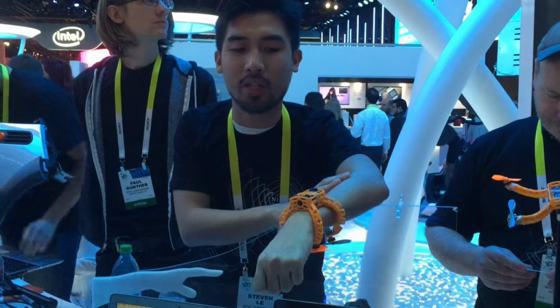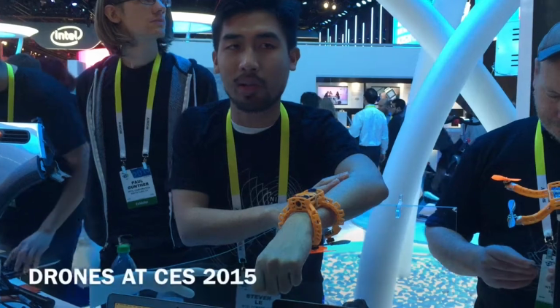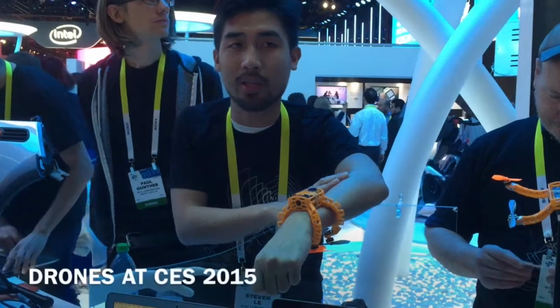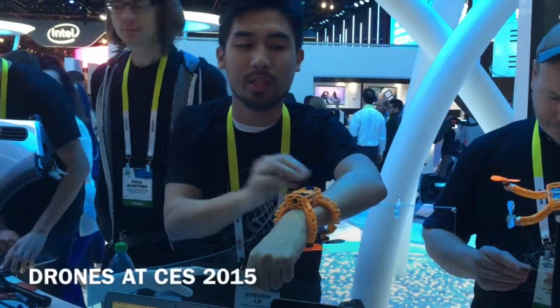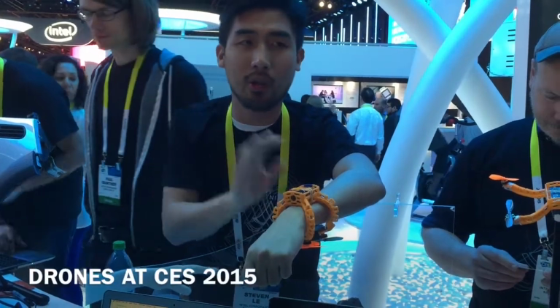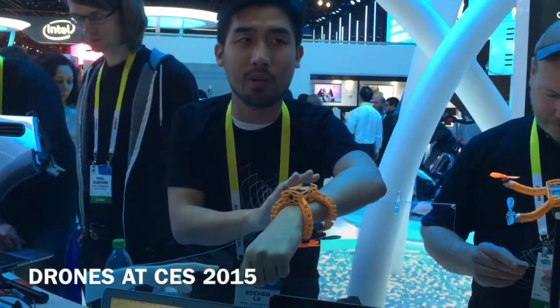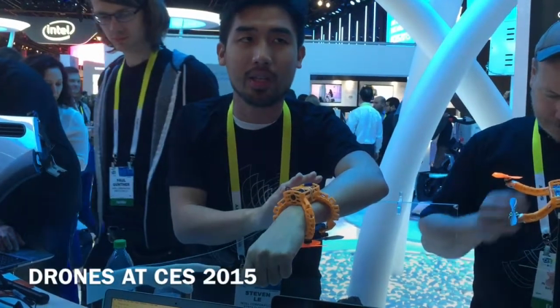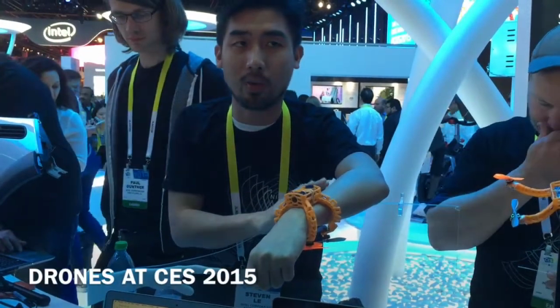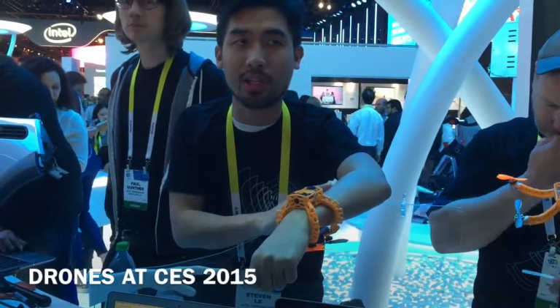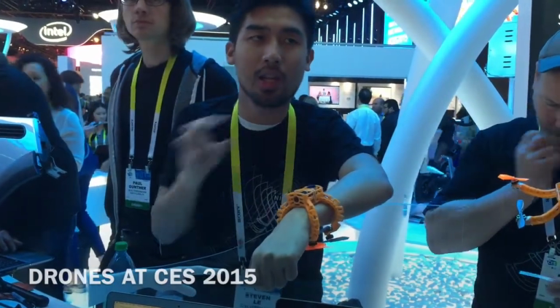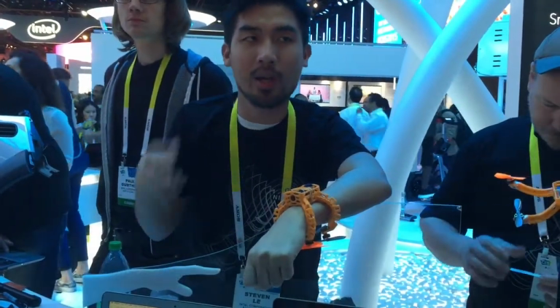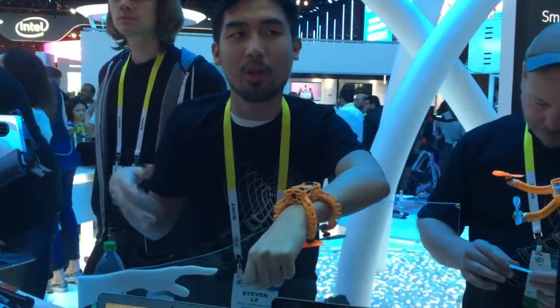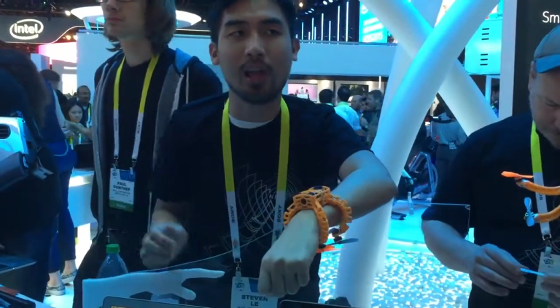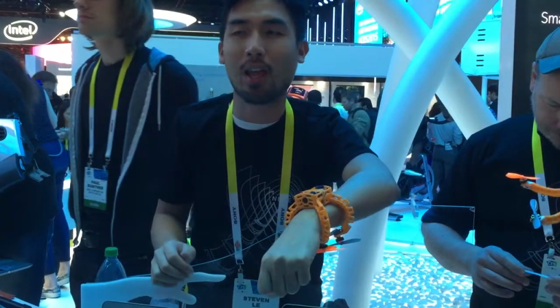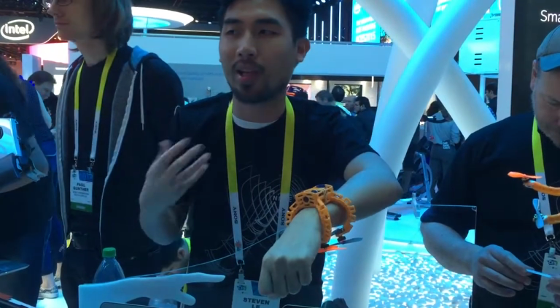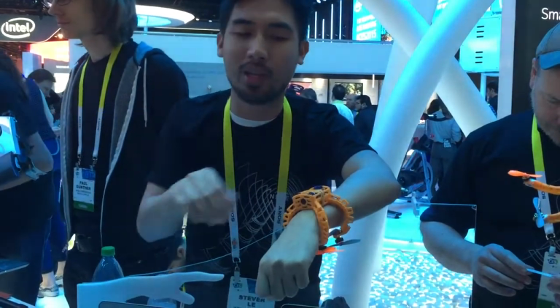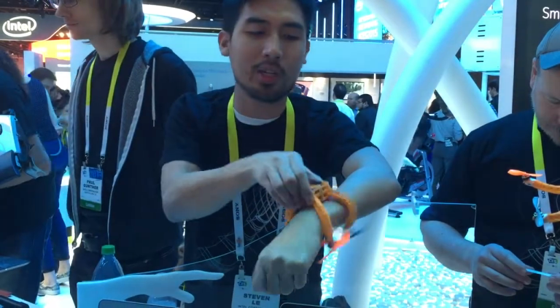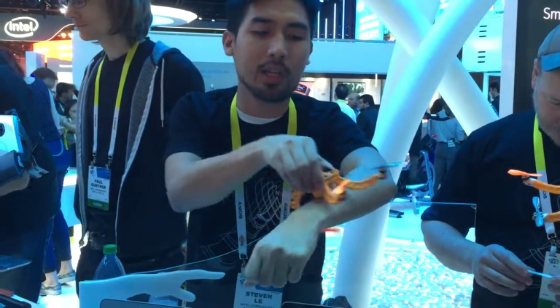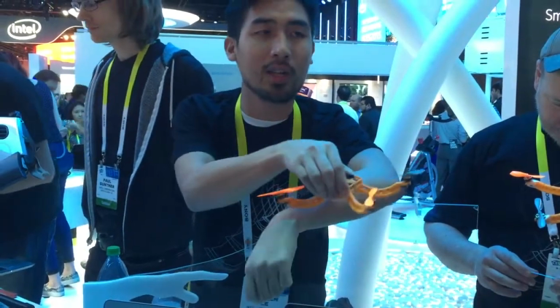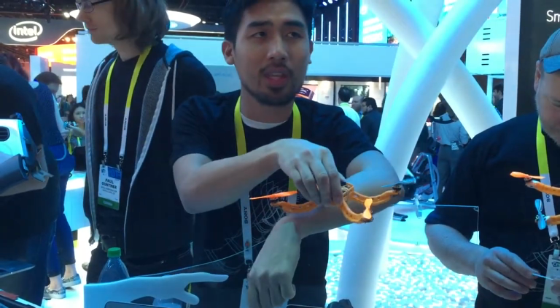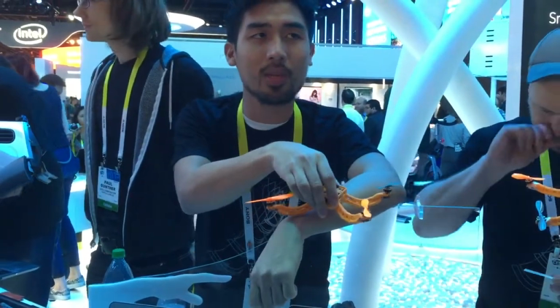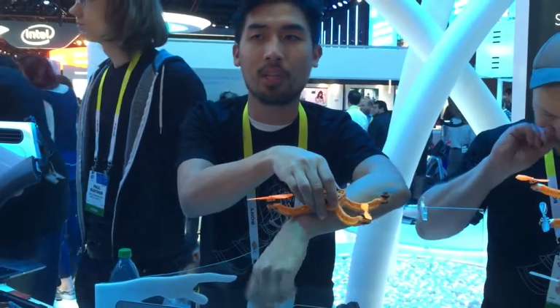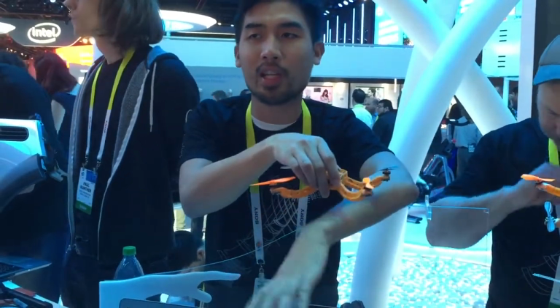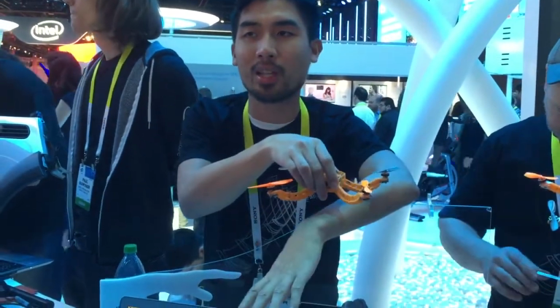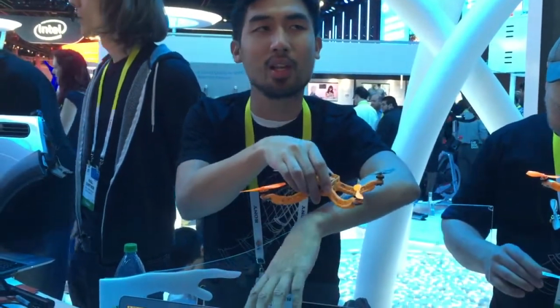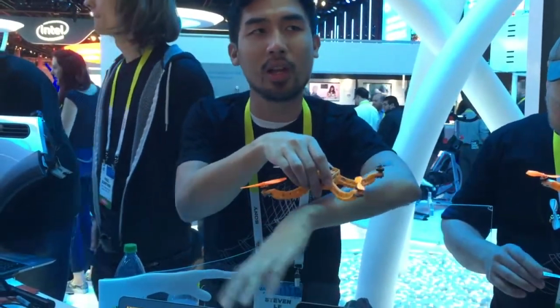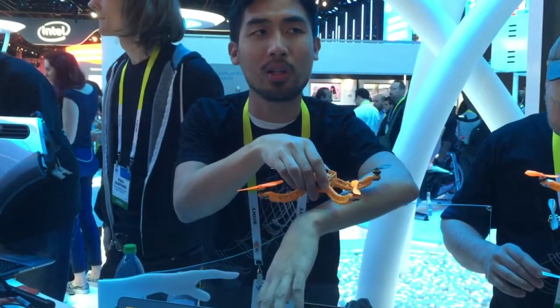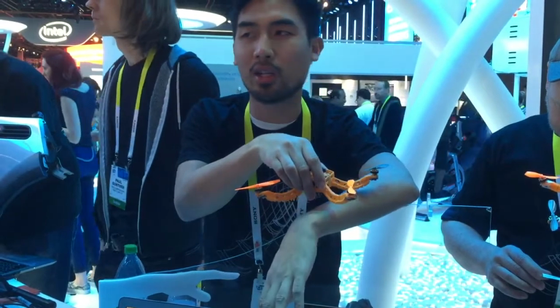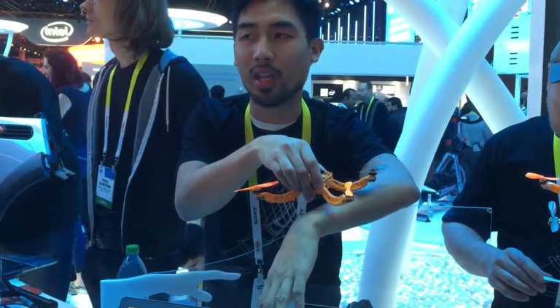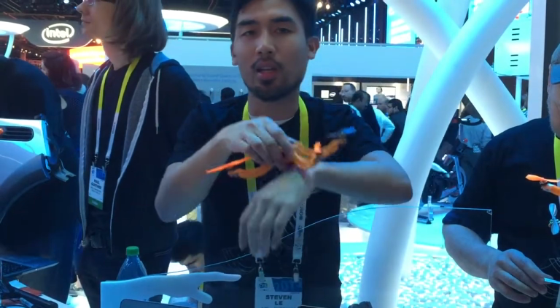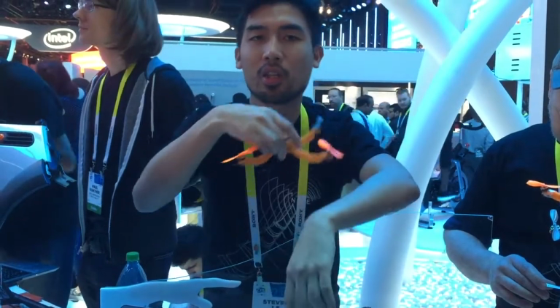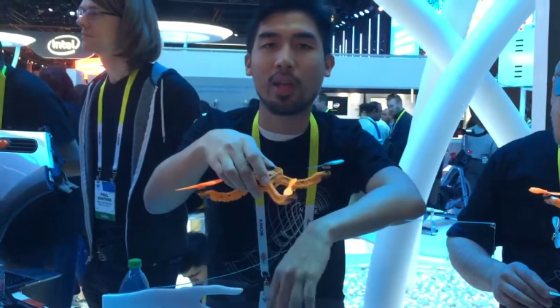The way that it works is you can wear it on your wrist, click on the watch, and carry it with you throughout the day. You can make sure you just click it on your wrist like this. It's fully autonomous, so there are no remote controls. If you need it, just throw it.